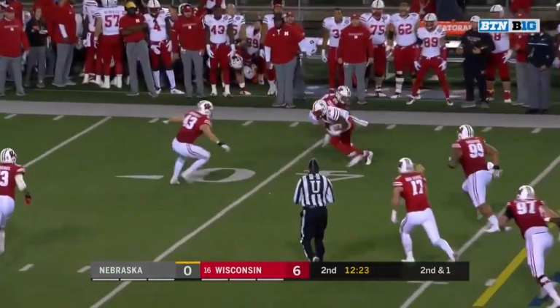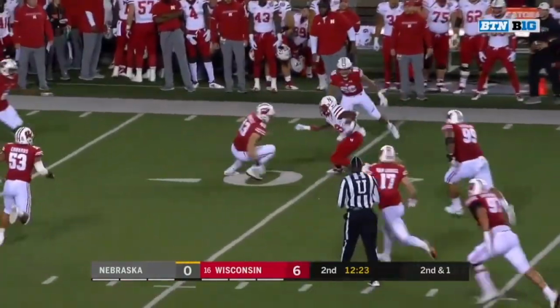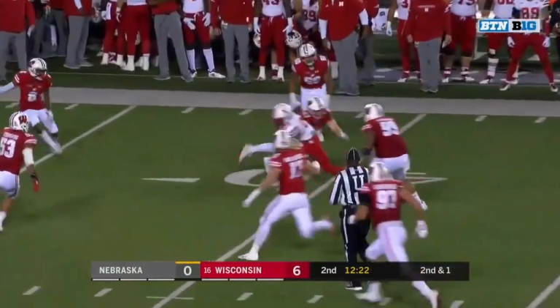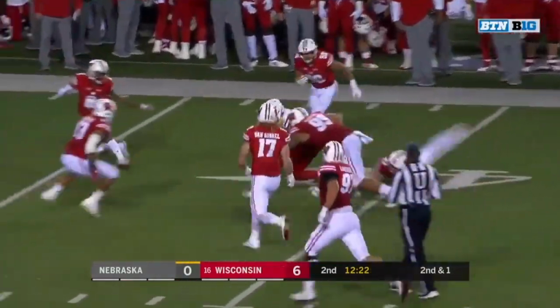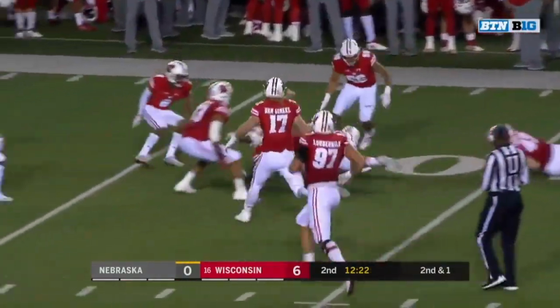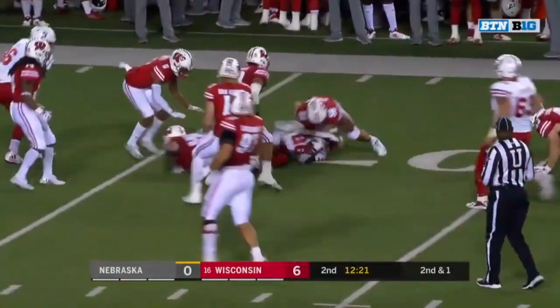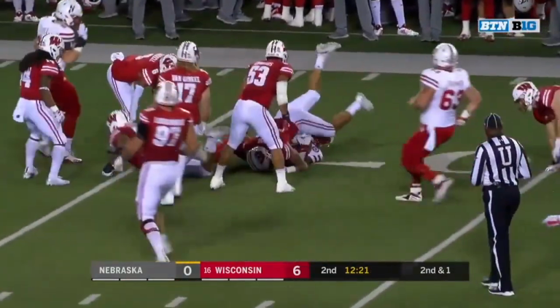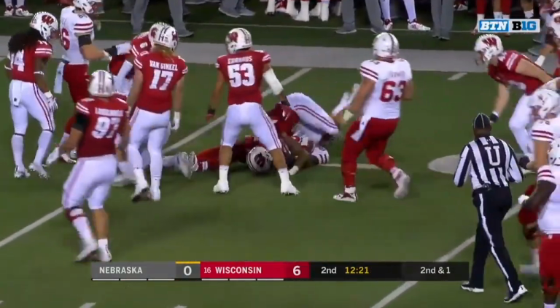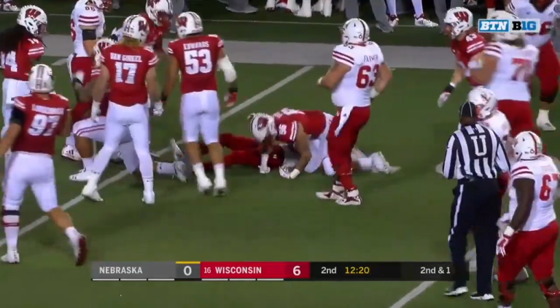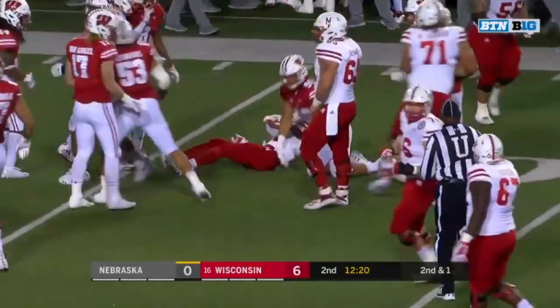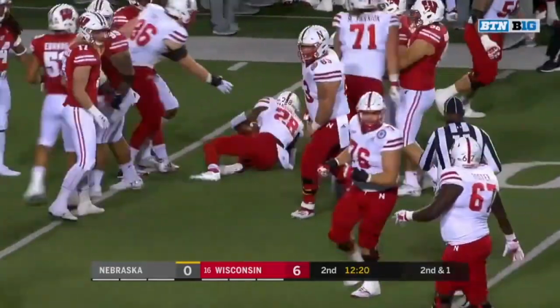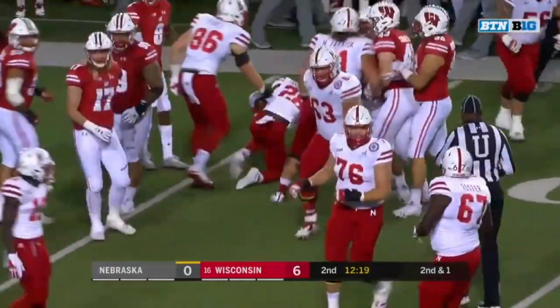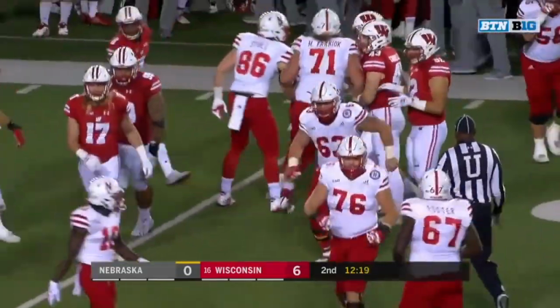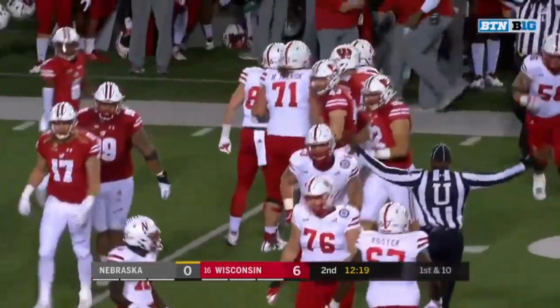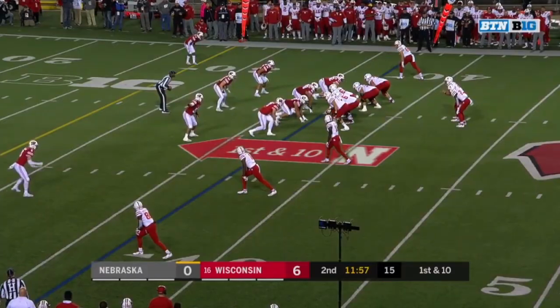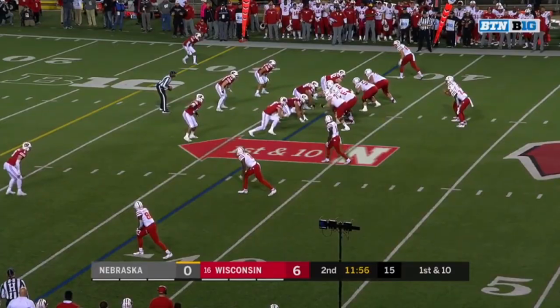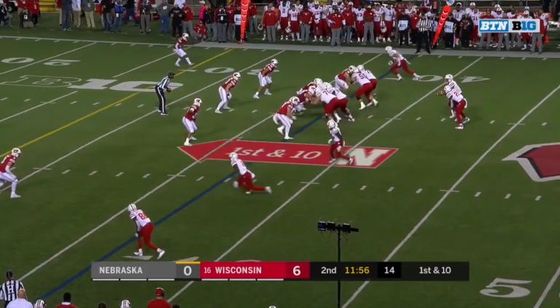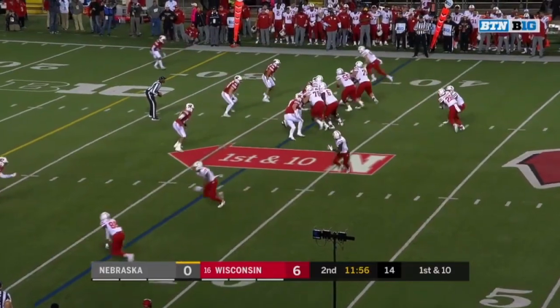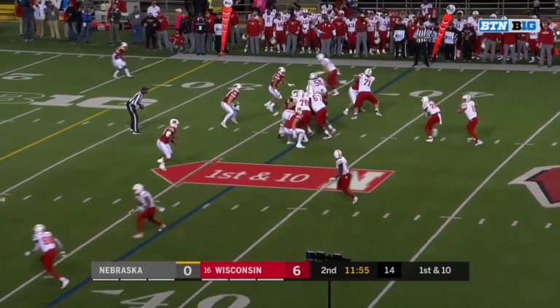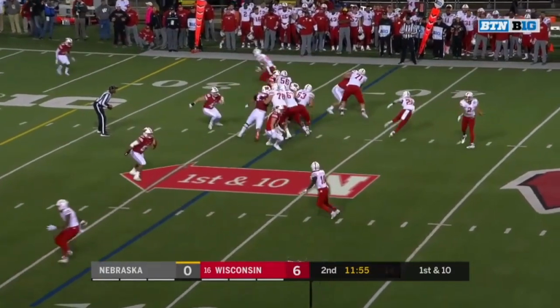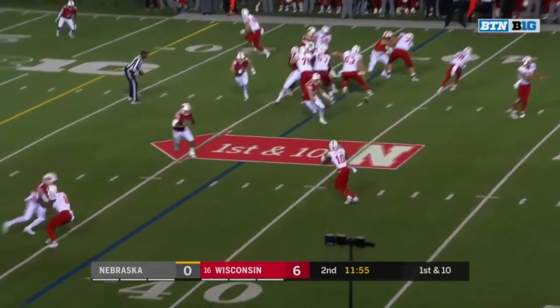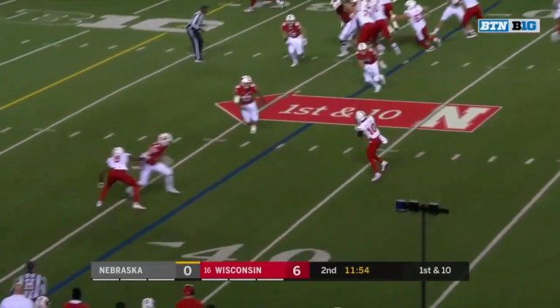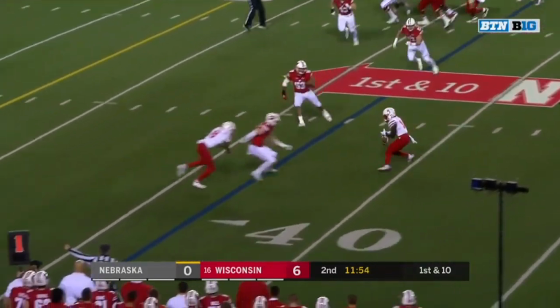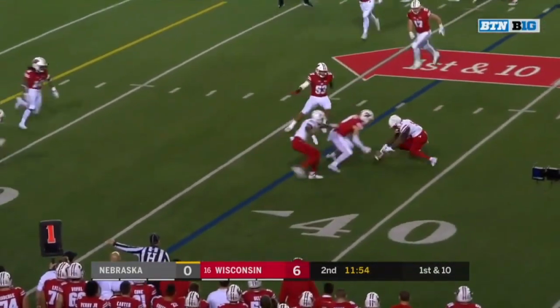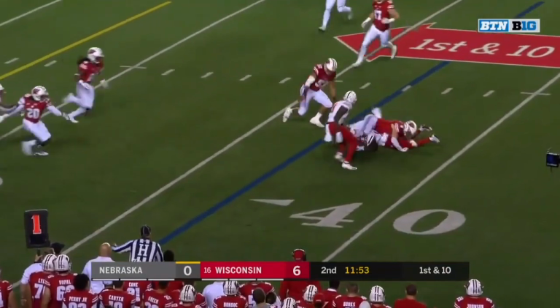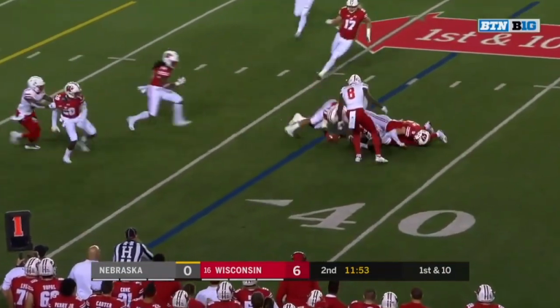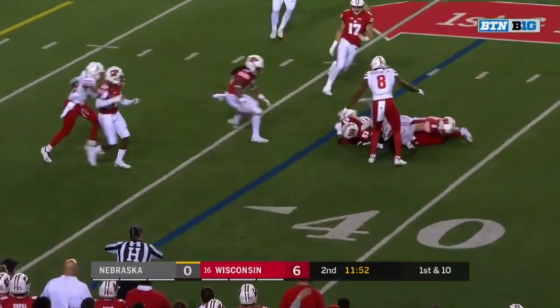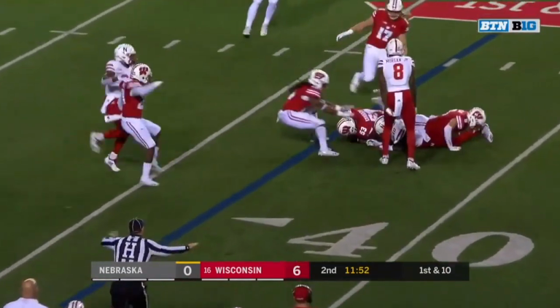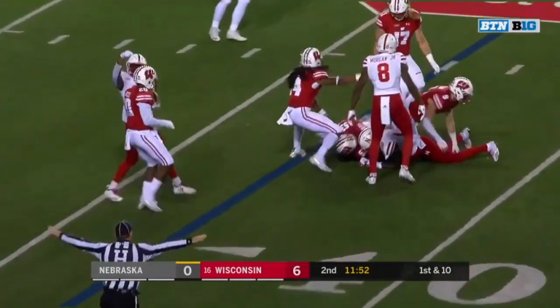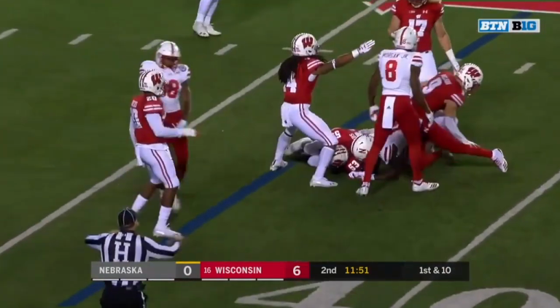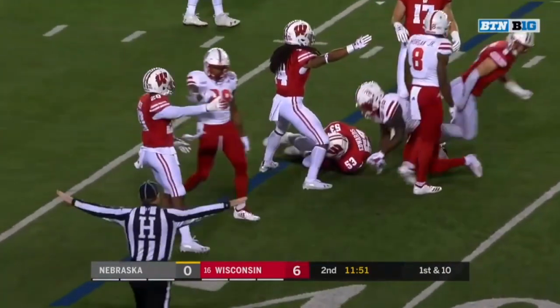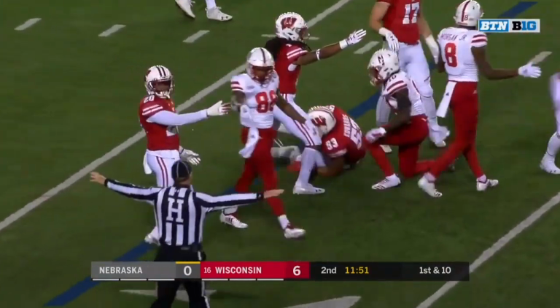Quick toss and look at Washington with the spin — Maurice Washington this quick for Nebraska. Swing pass to Spielman, and Spielman with a little bobble. That's an incomplete pass.